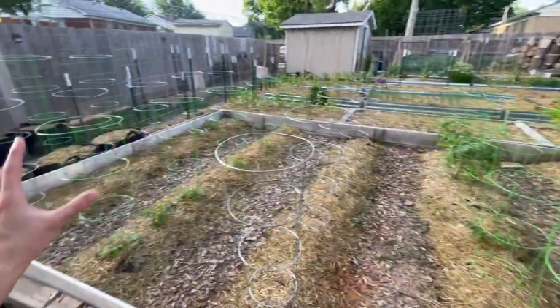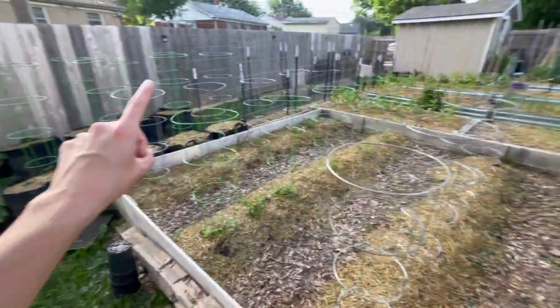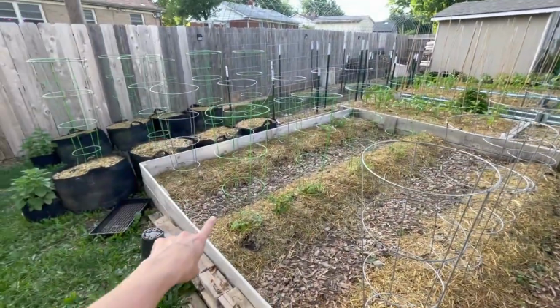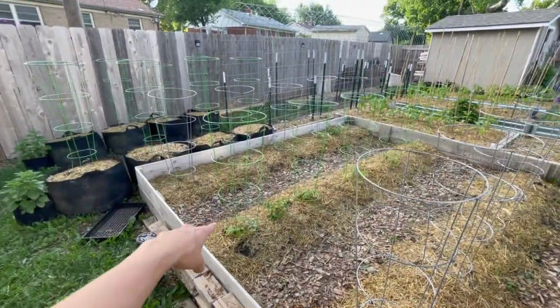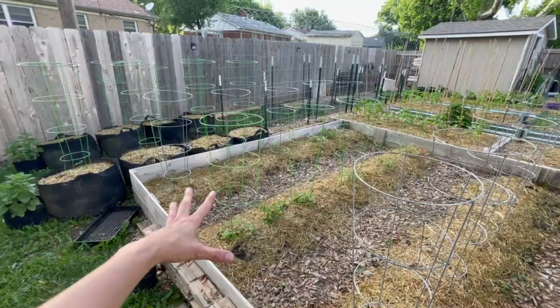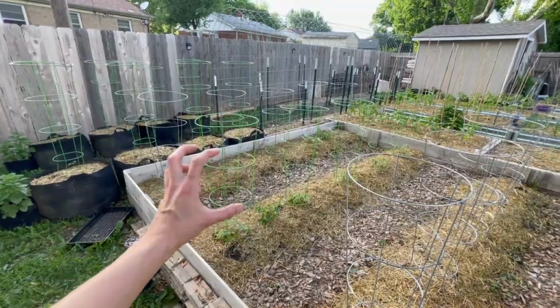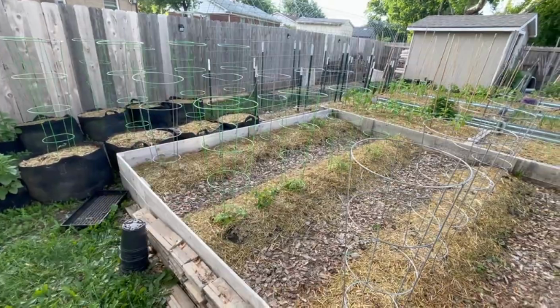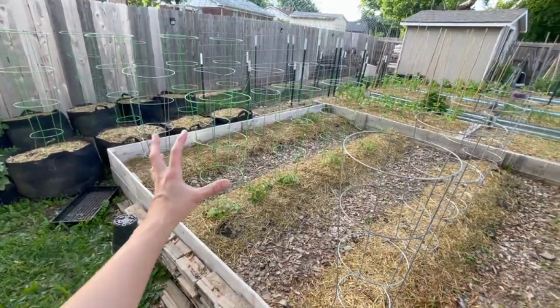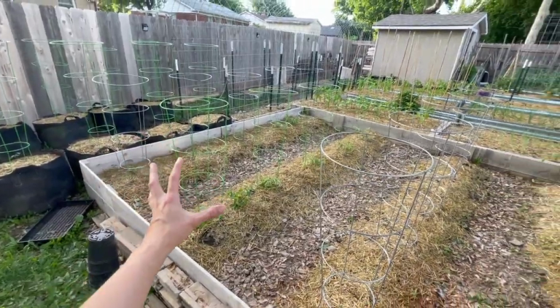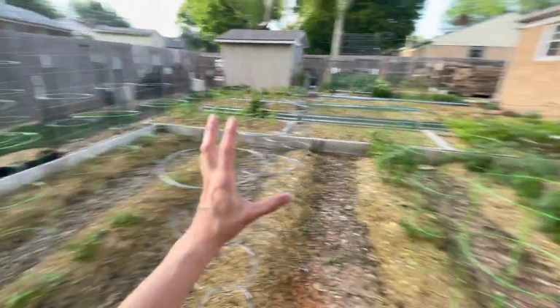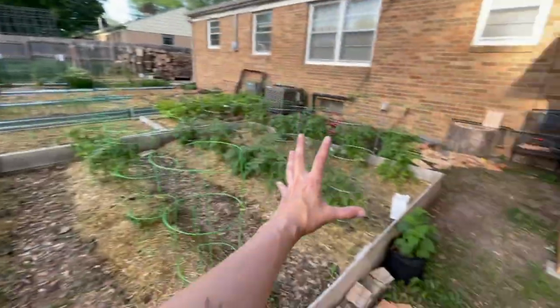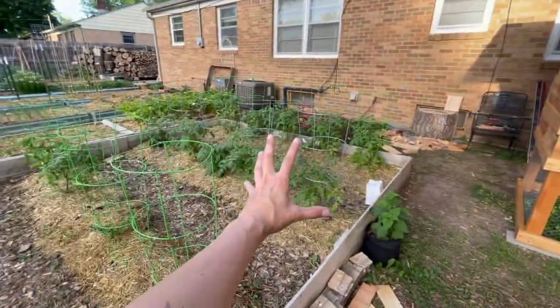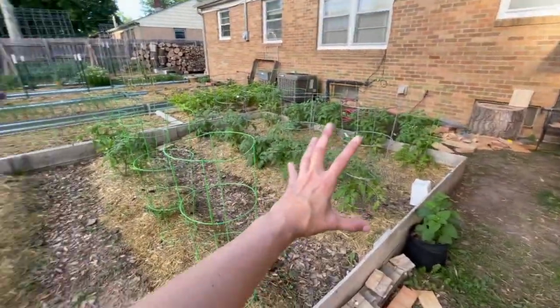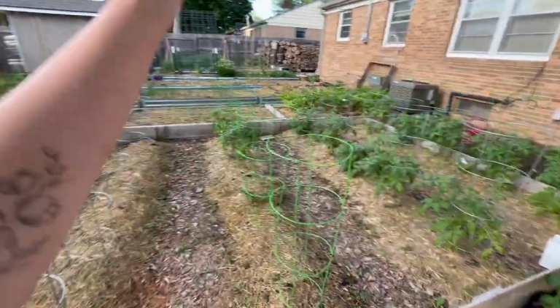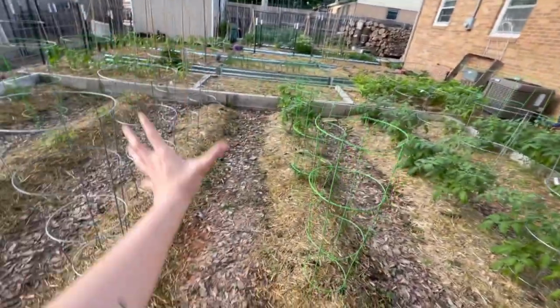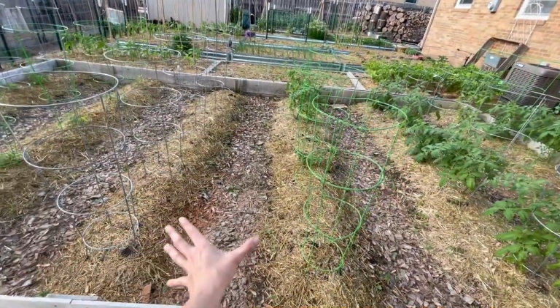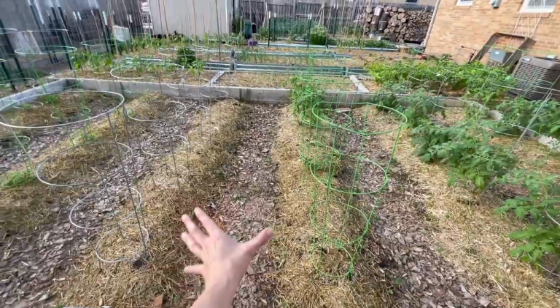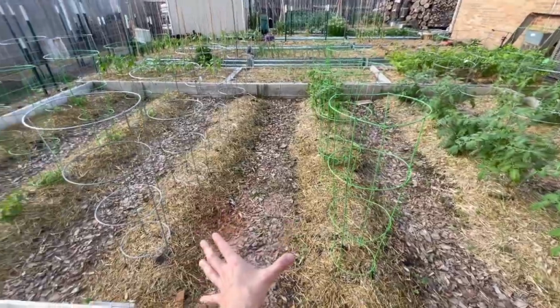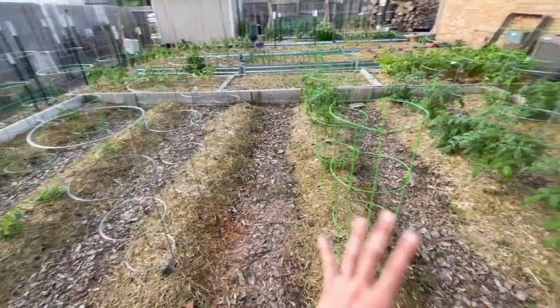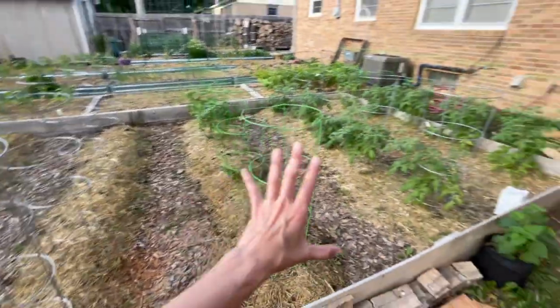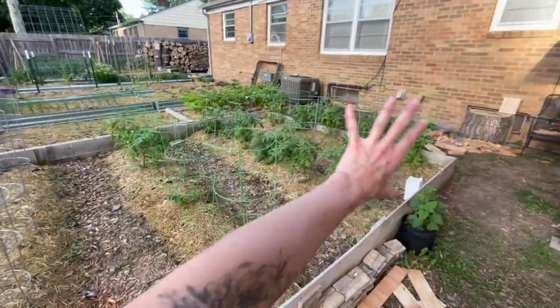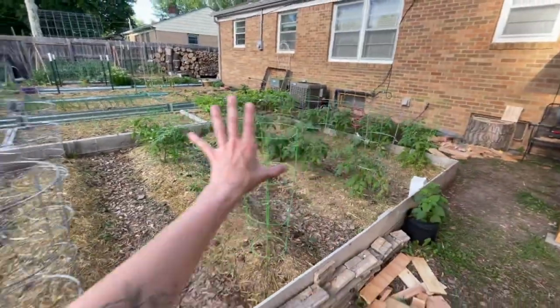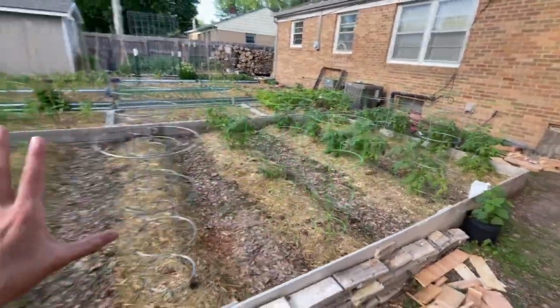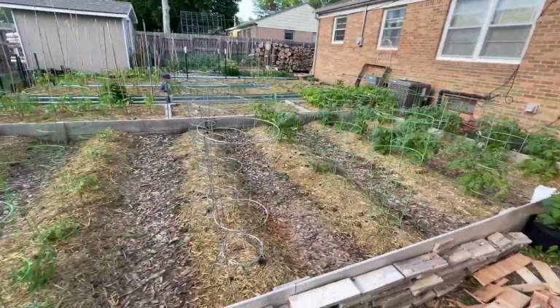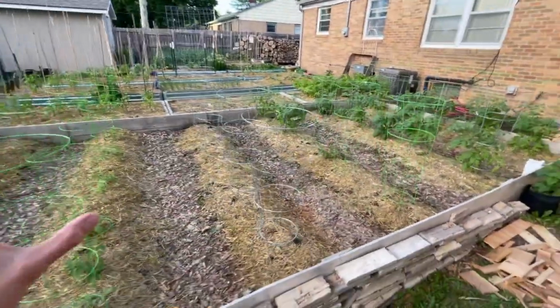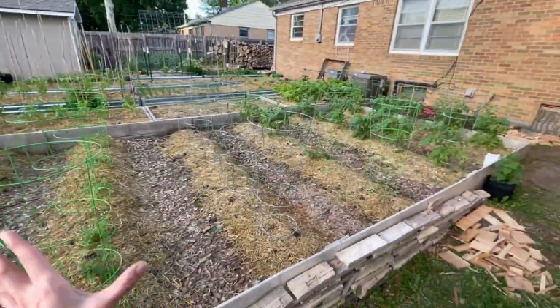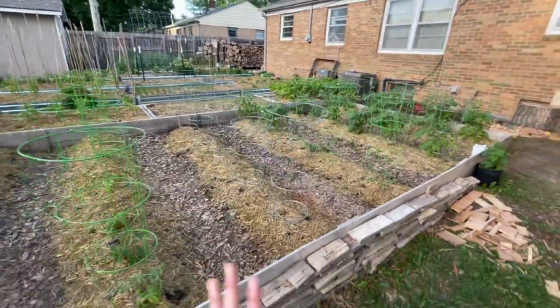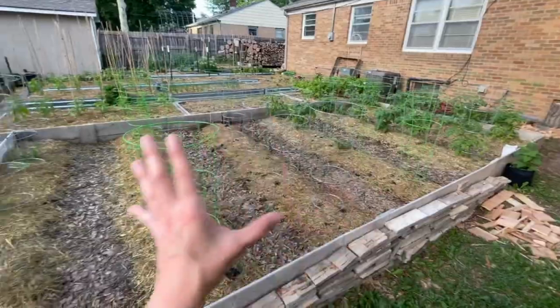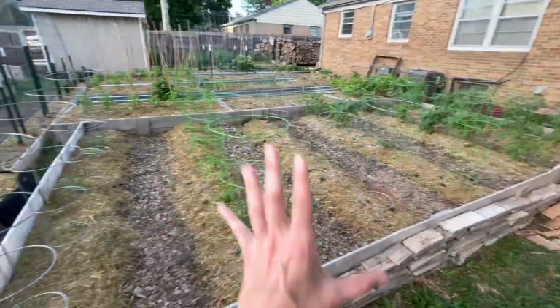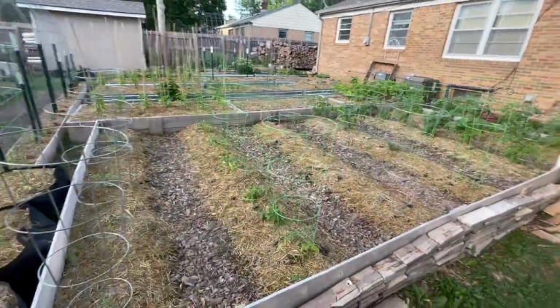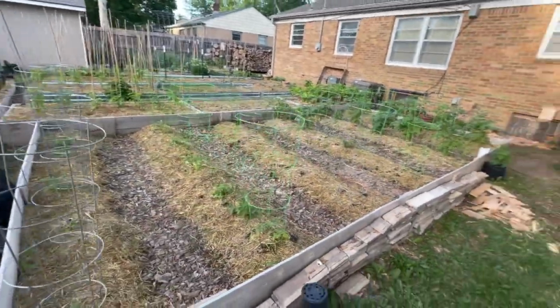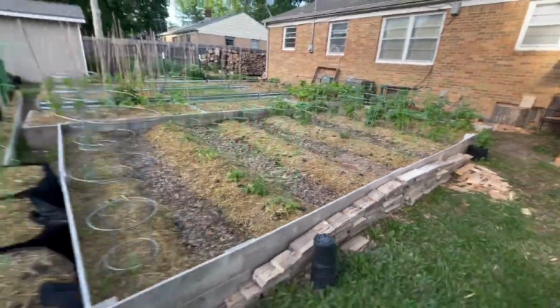I have cuttings over here that are about 10 weeks after this, and then I also have direct sown tomatoes. I'm hoping that I can get tomatoes at least through October and really get that amount that I'm hoping for.